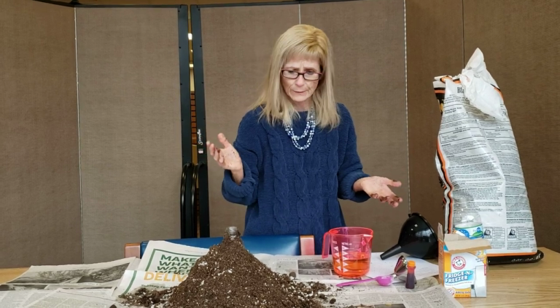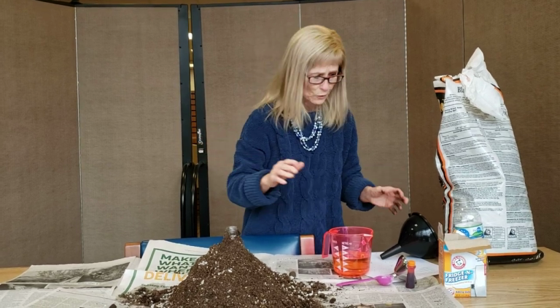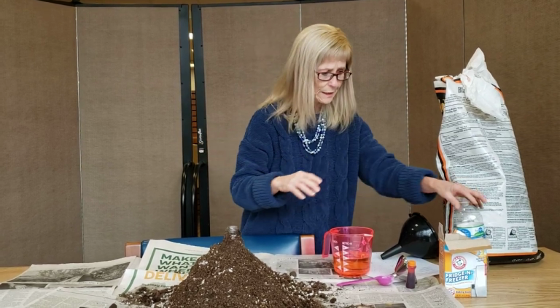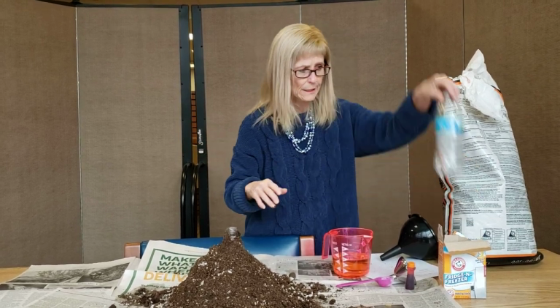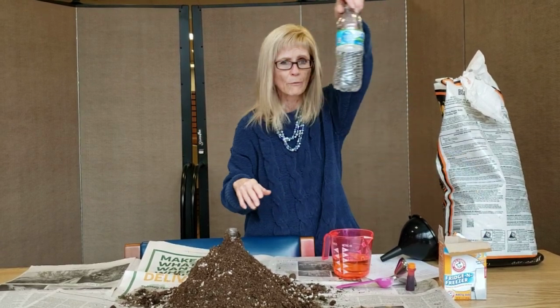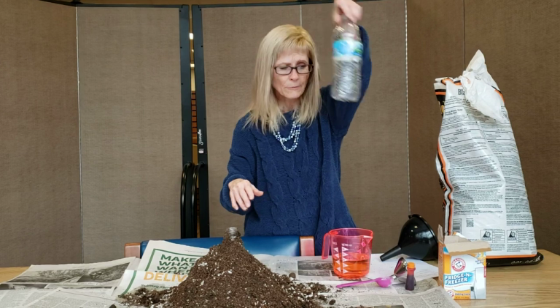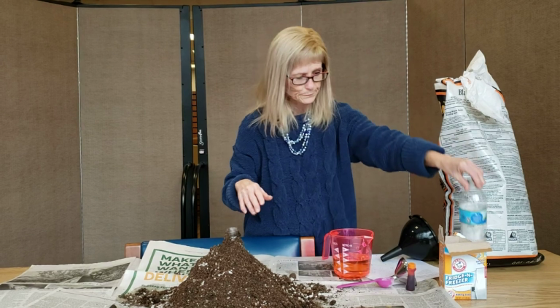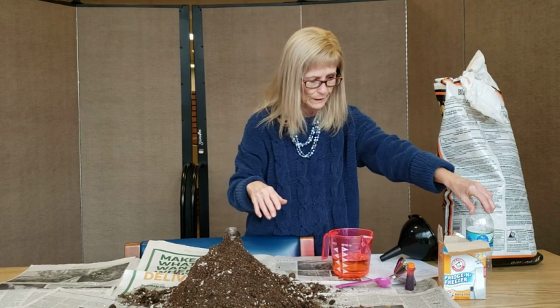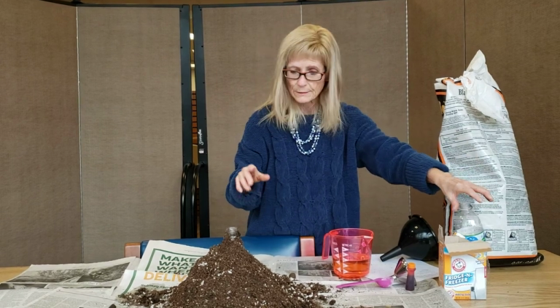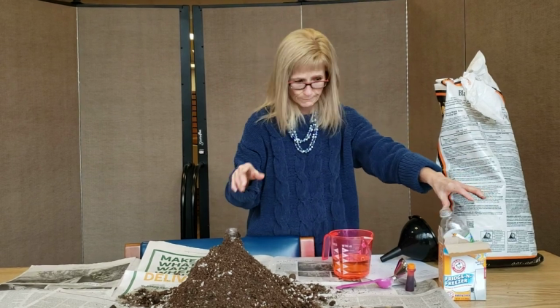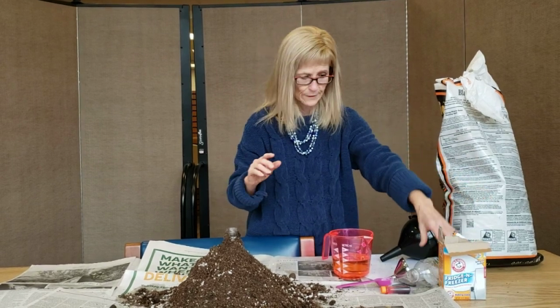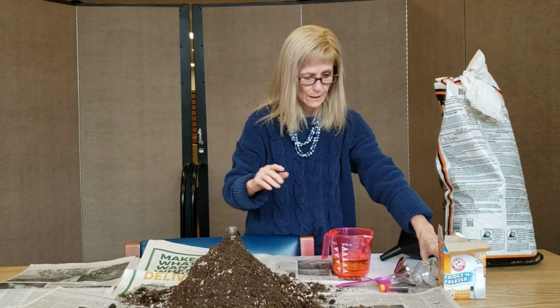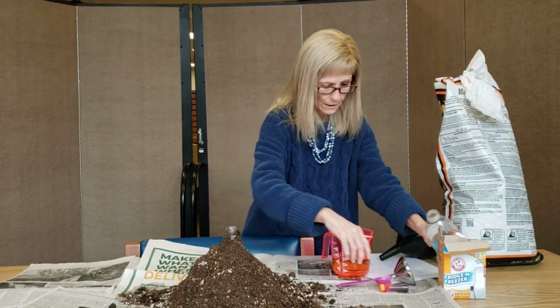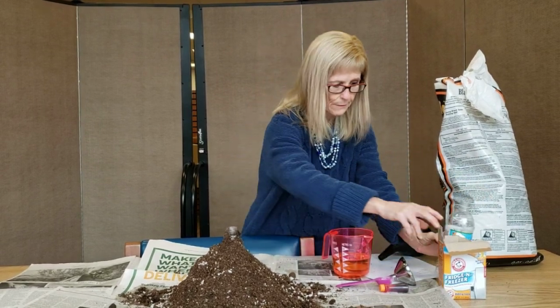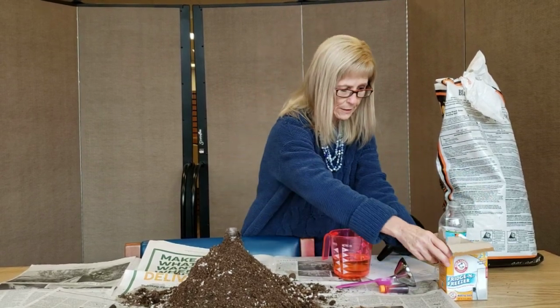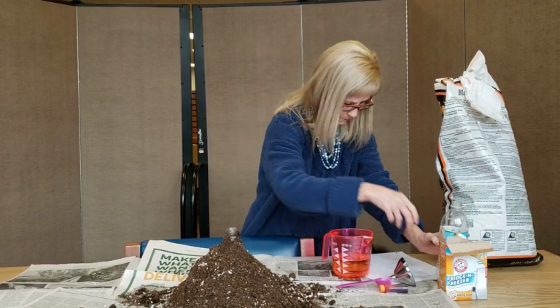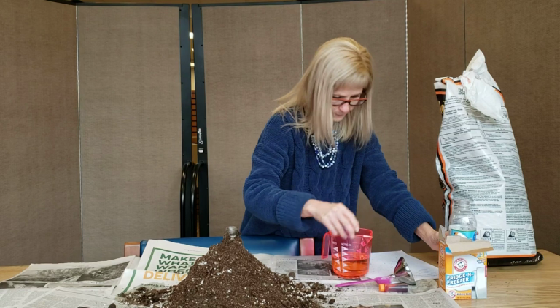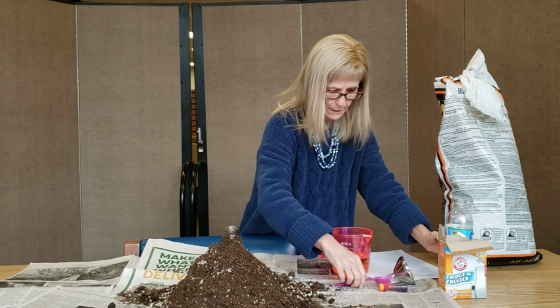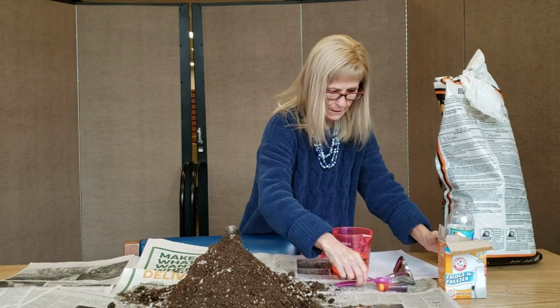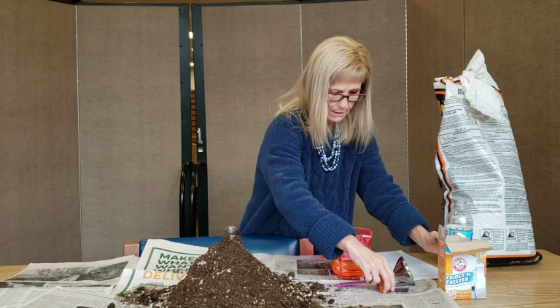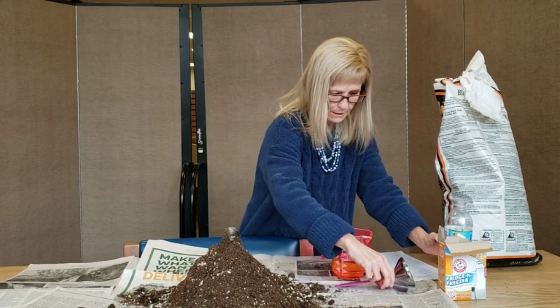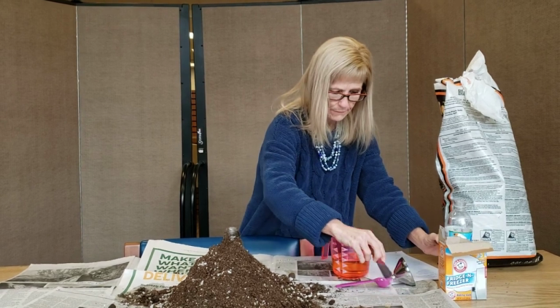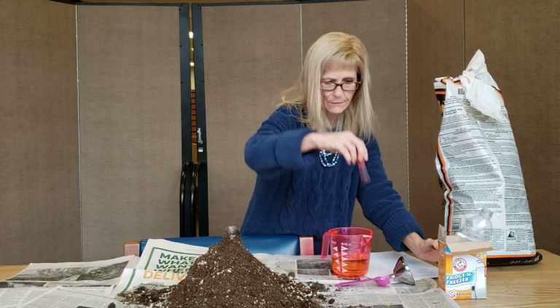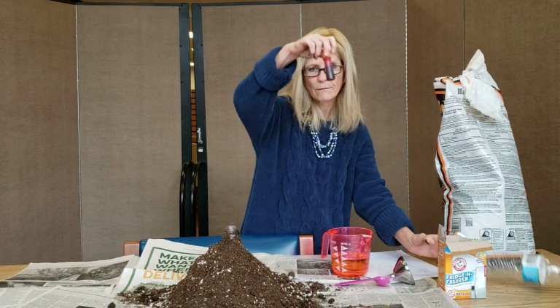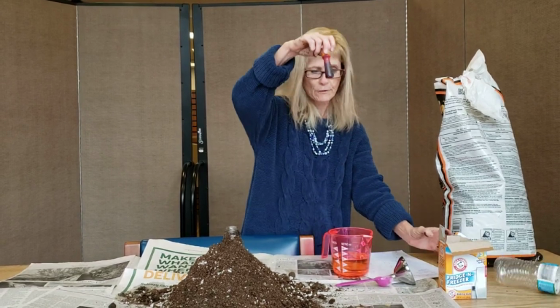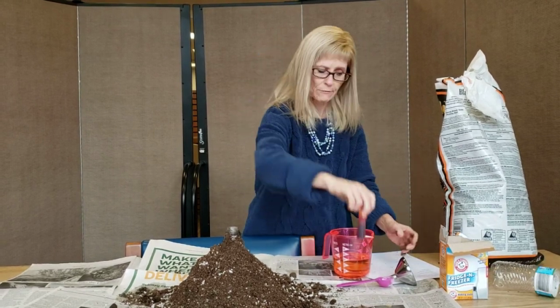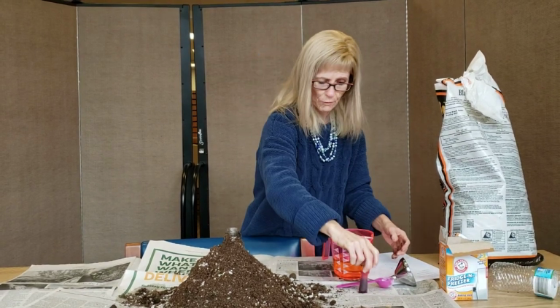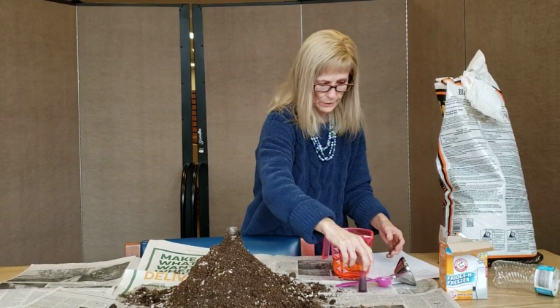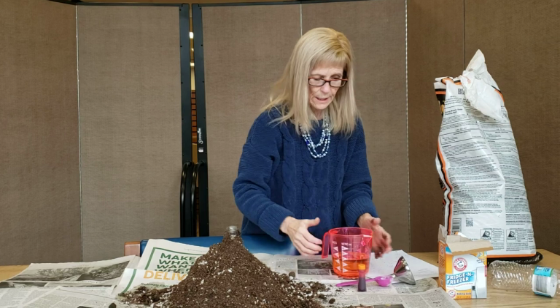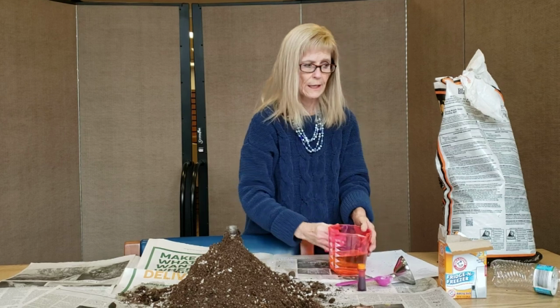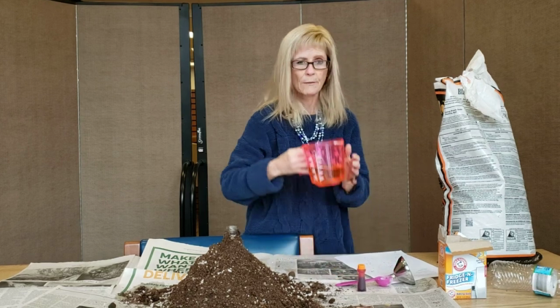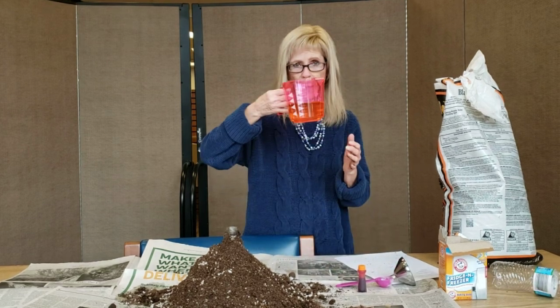Anyway, what you're going to need is a water bottle, some dirt, some baking soda, some food coloring — either red or orange — and some vinegar.